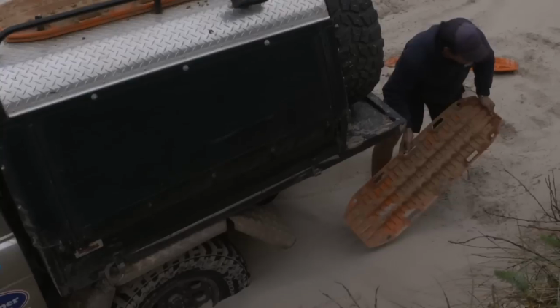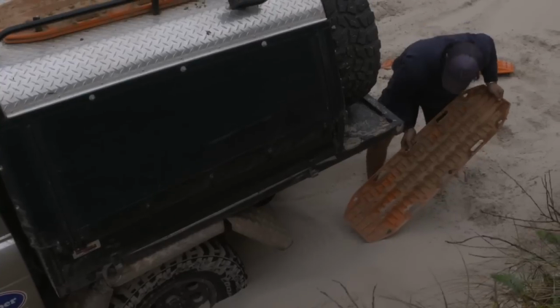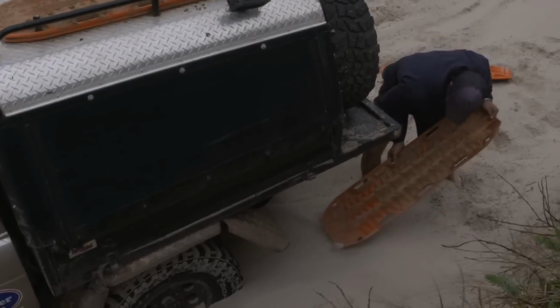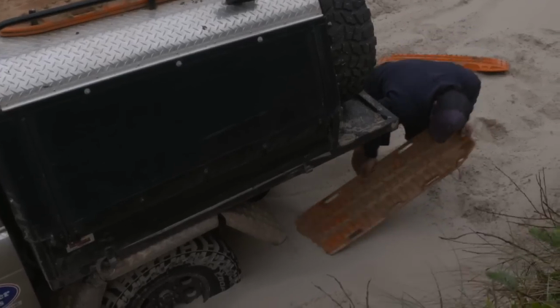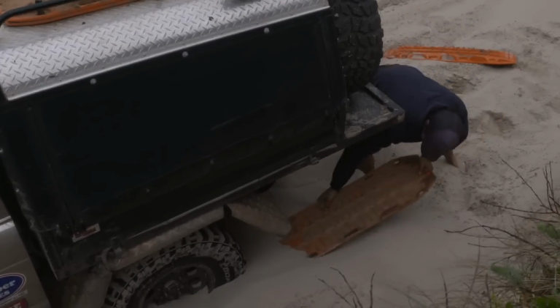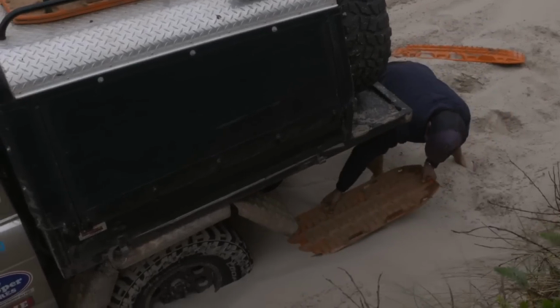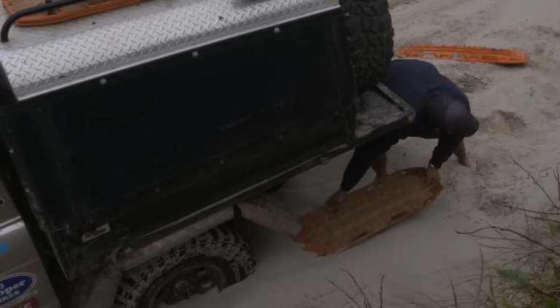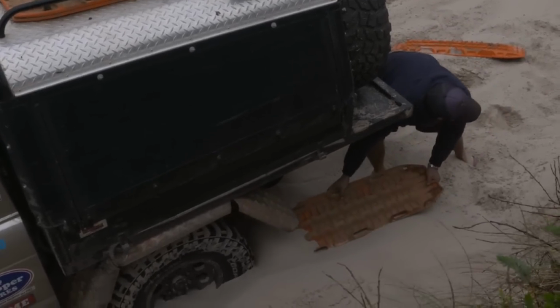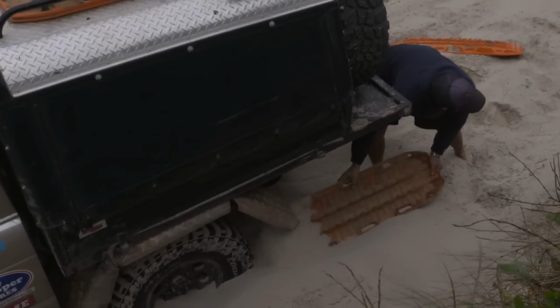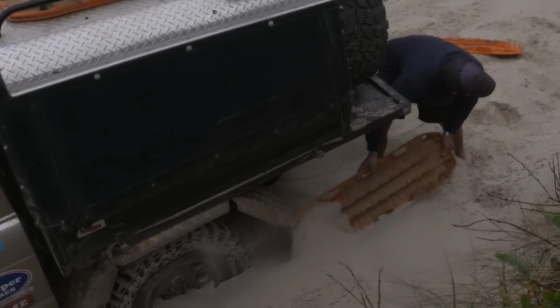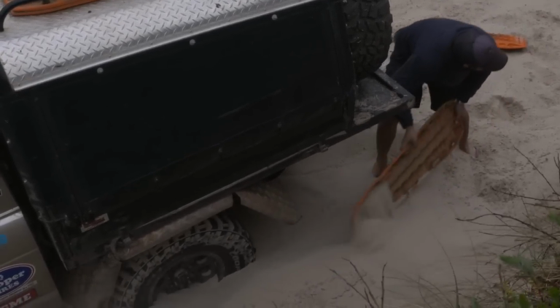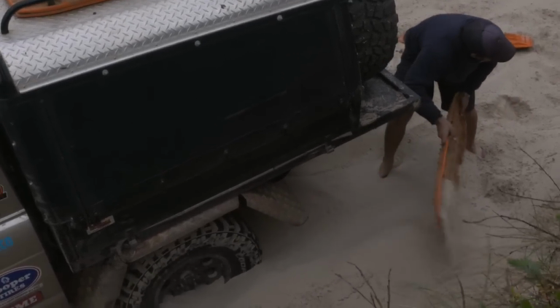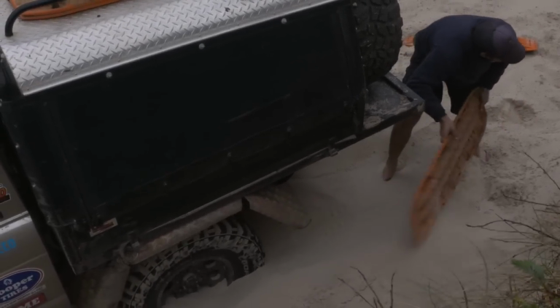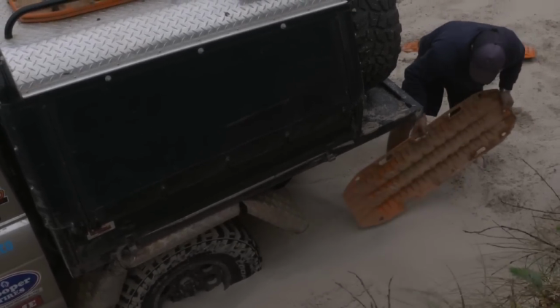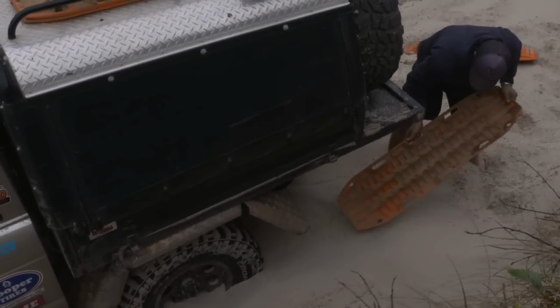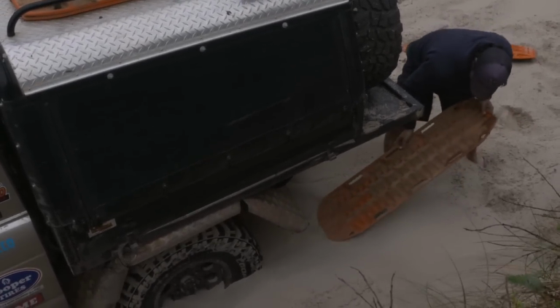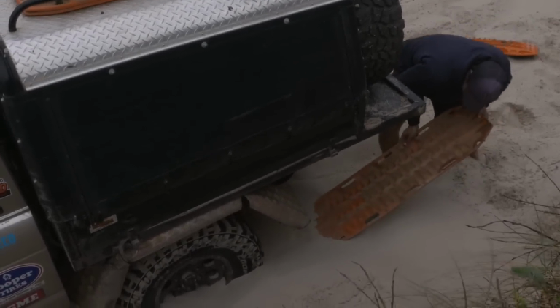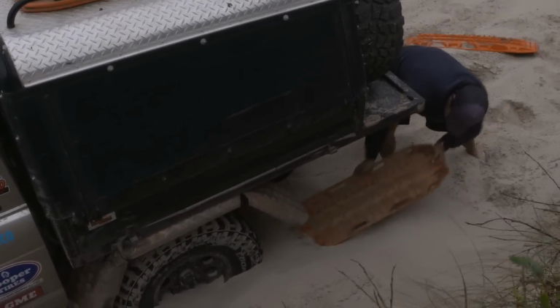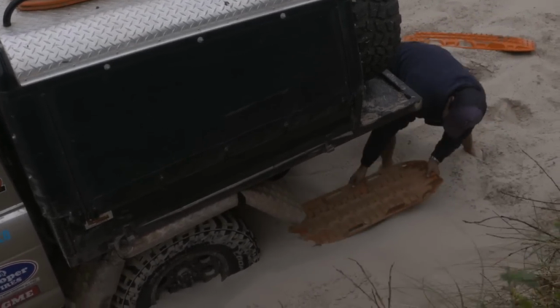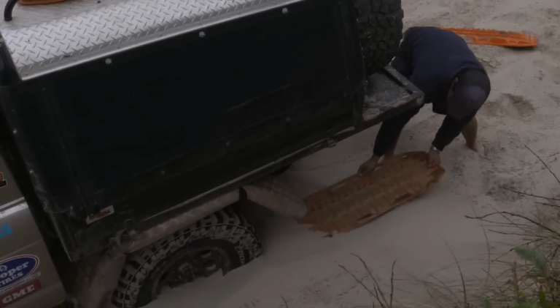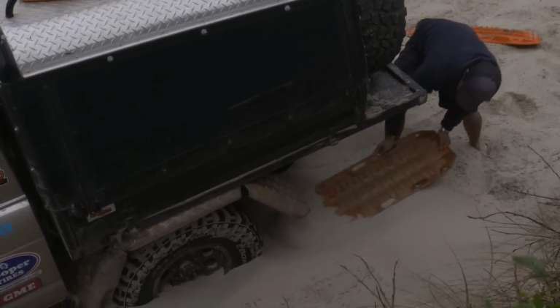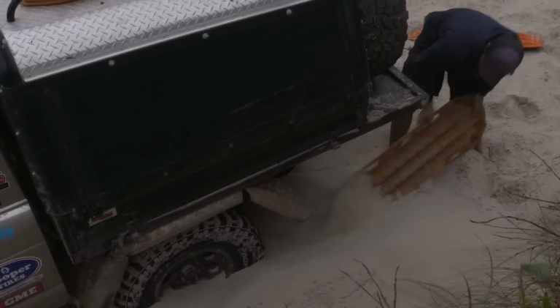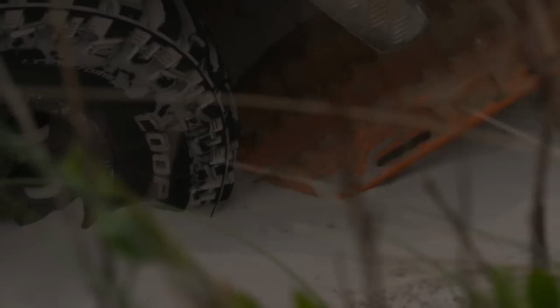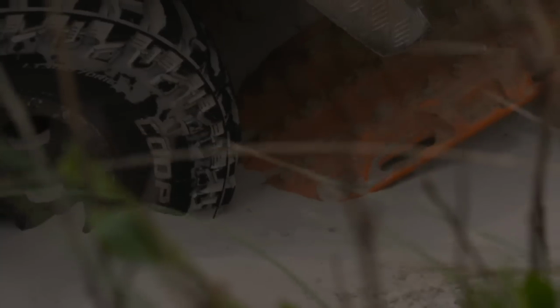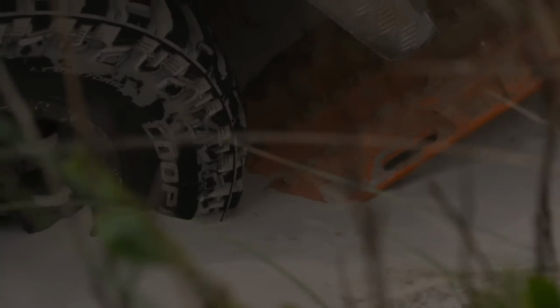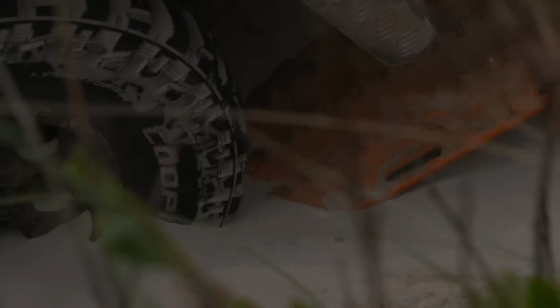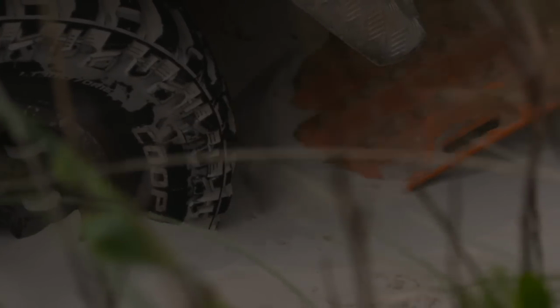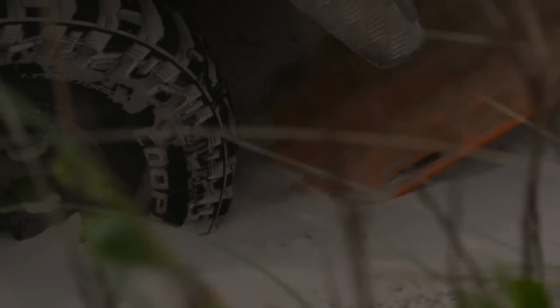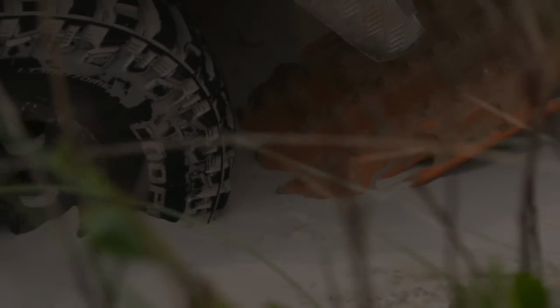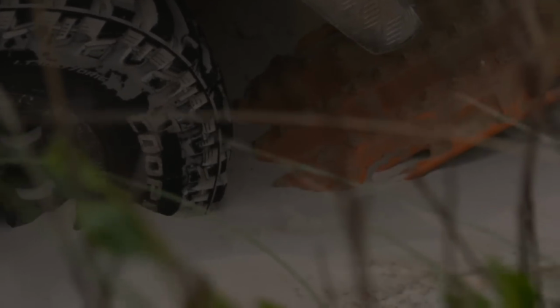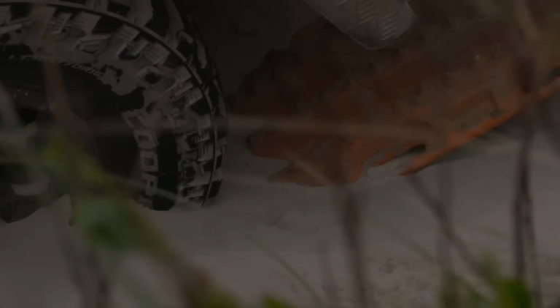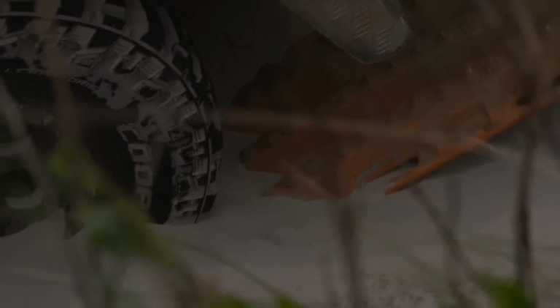The real trick with Max Trax is twofold. Firstly, dig away the sand in front of your tyre and make sure you position the Max Trax as hard up against the tyre as you possibly can.